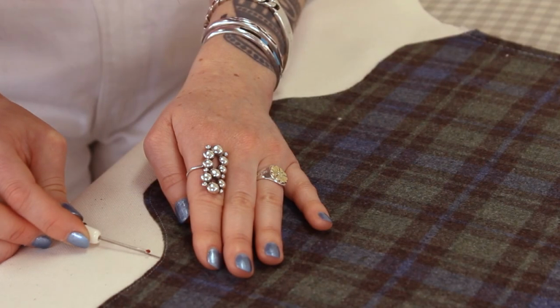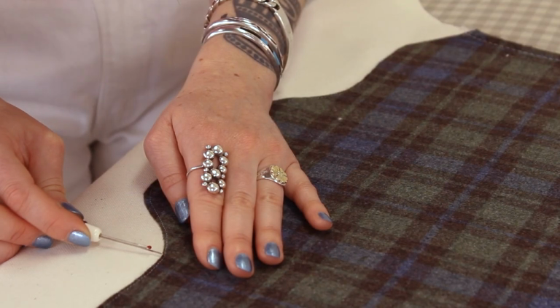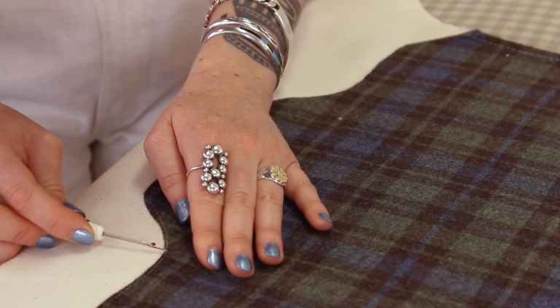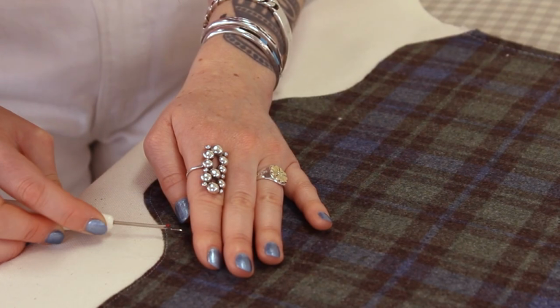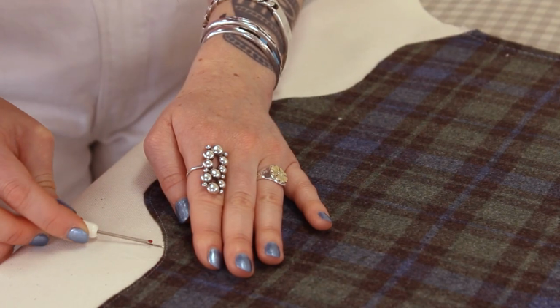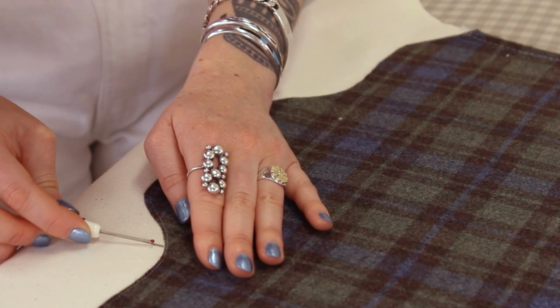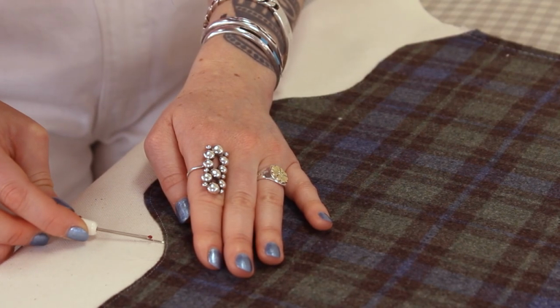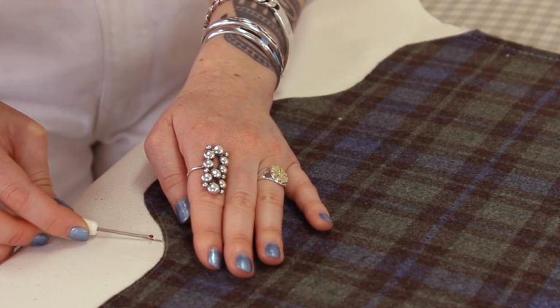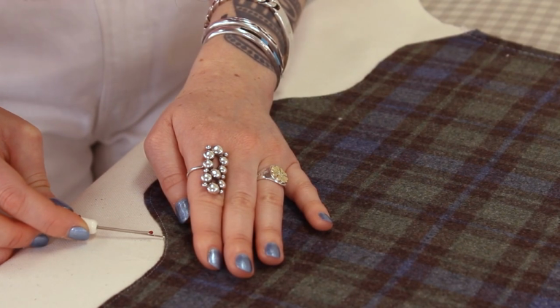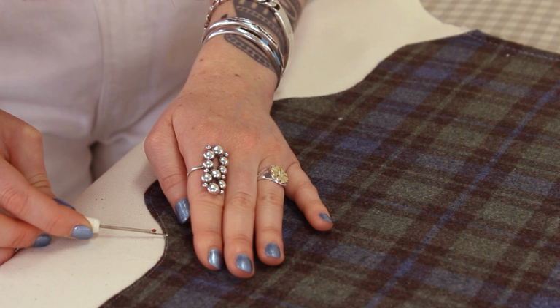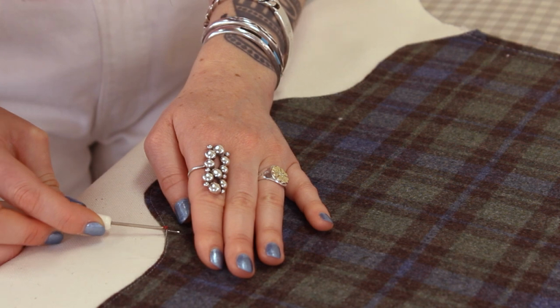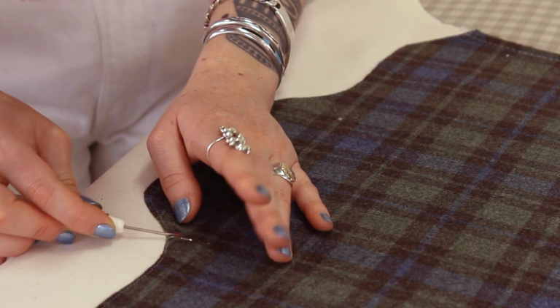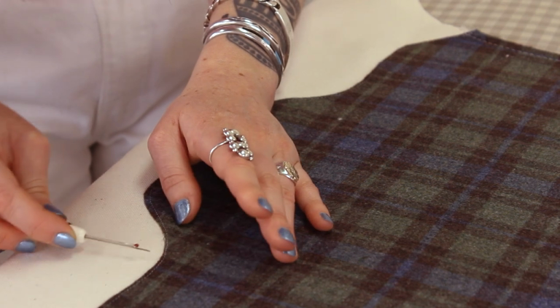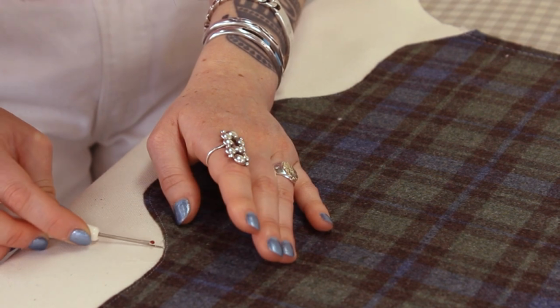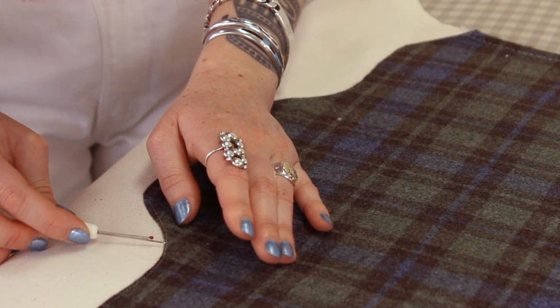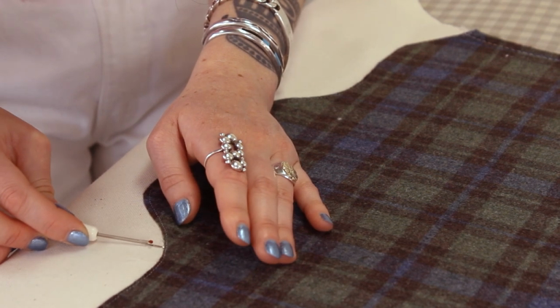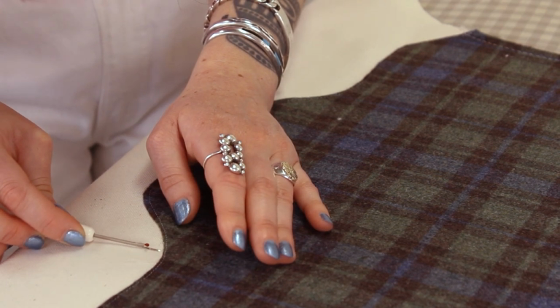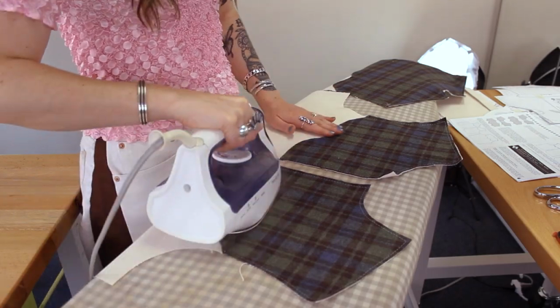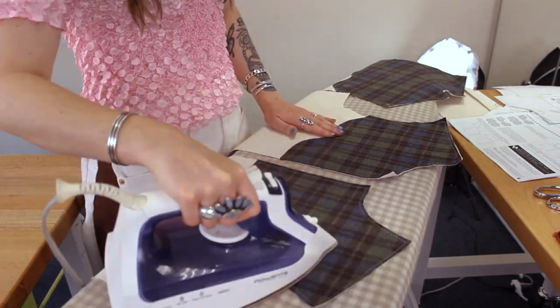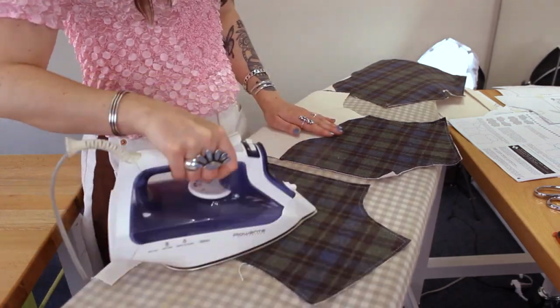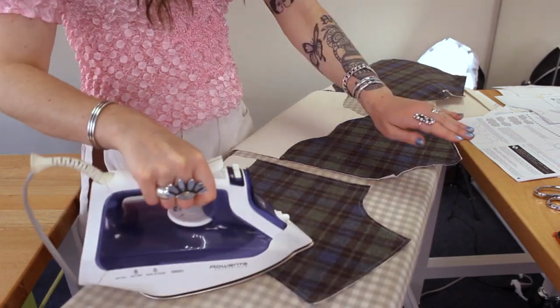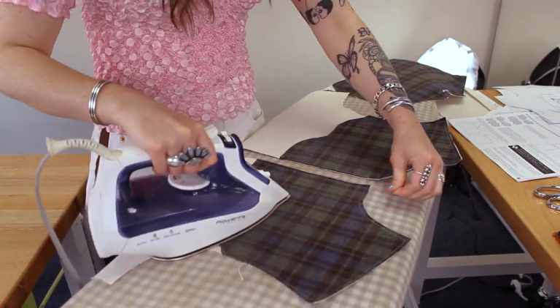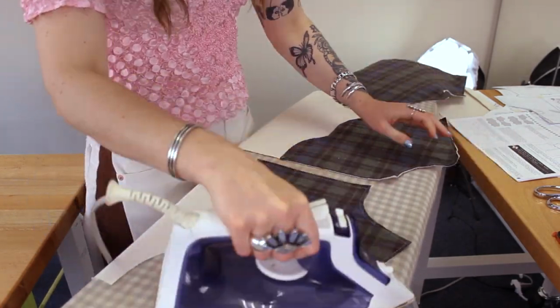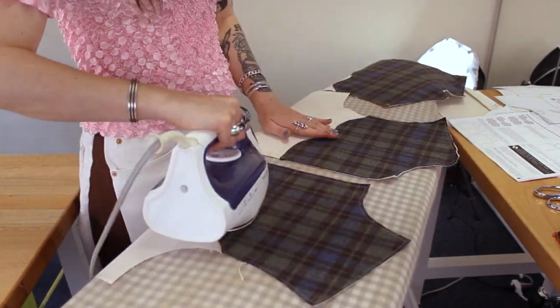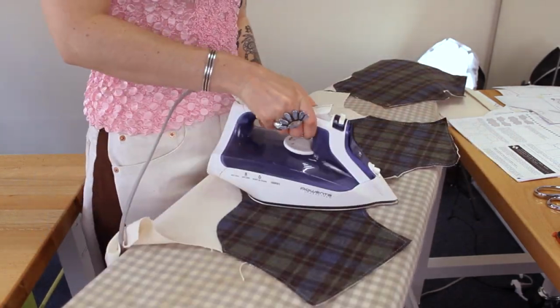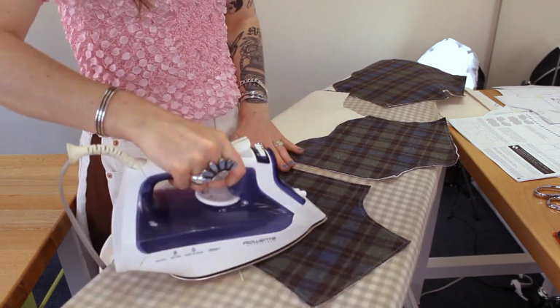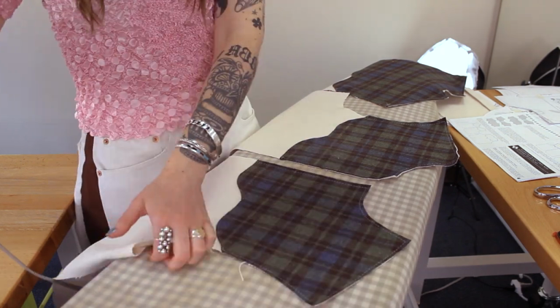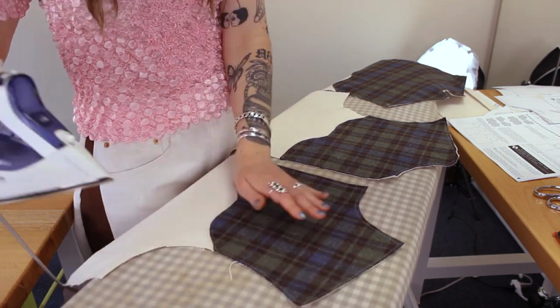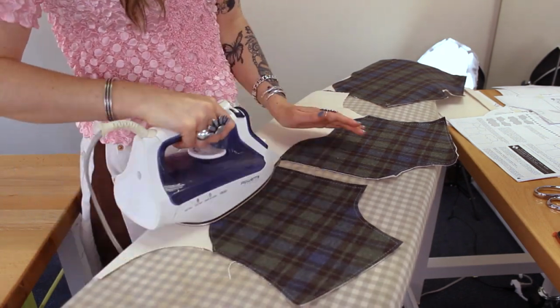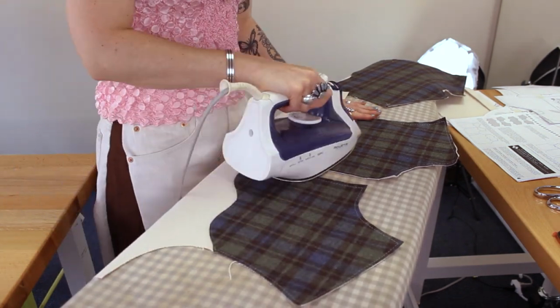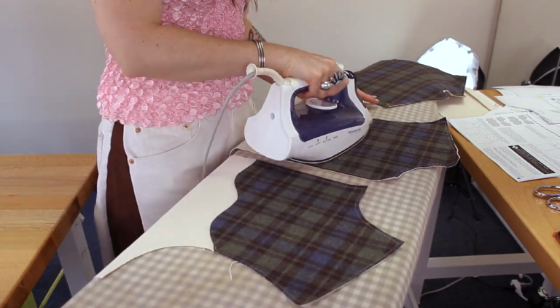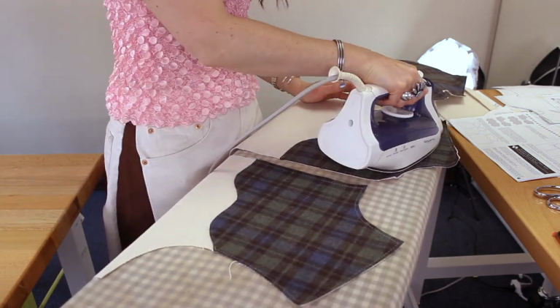Here I'm removing some of the basting stitches that were showing, and then I'm going to give everything a nice press before I move on to the pockets.